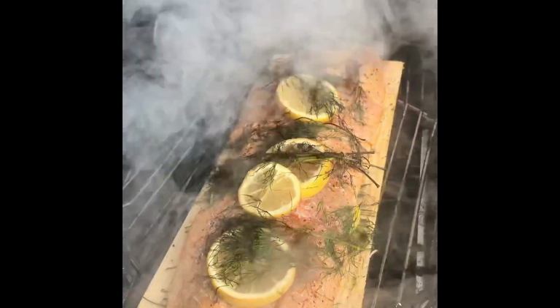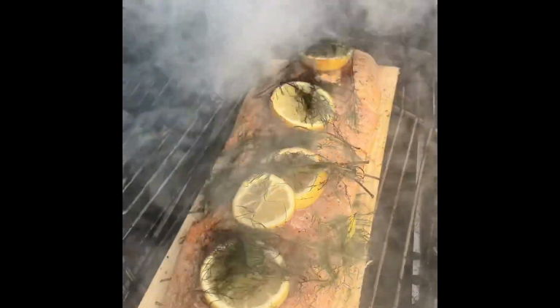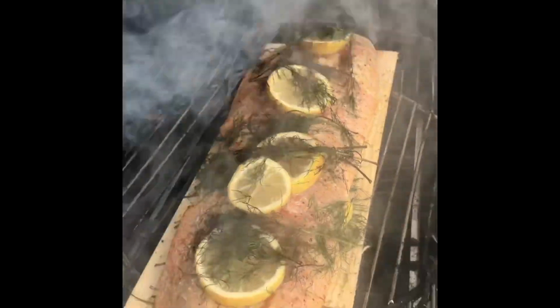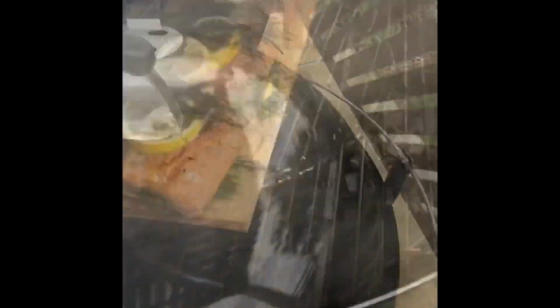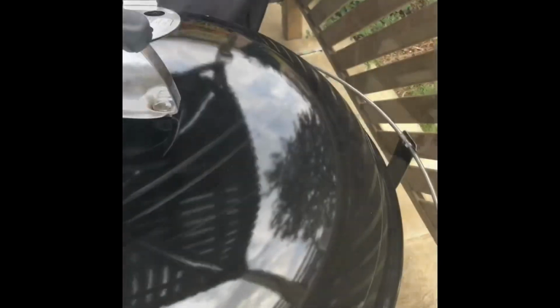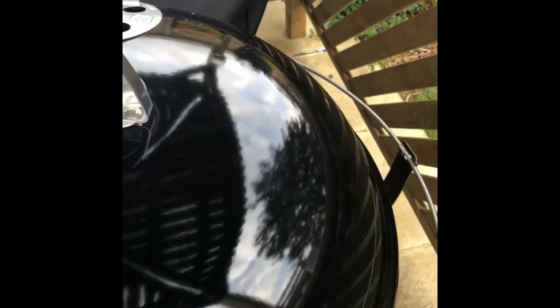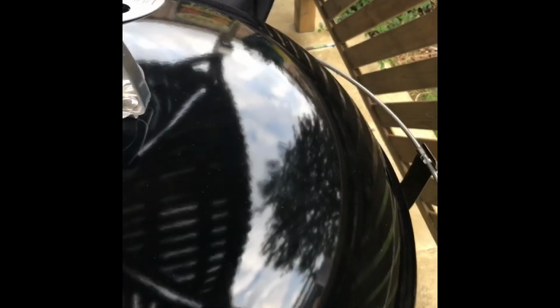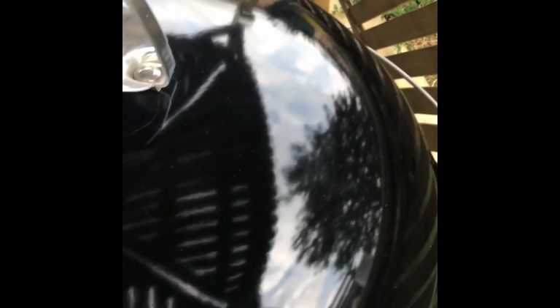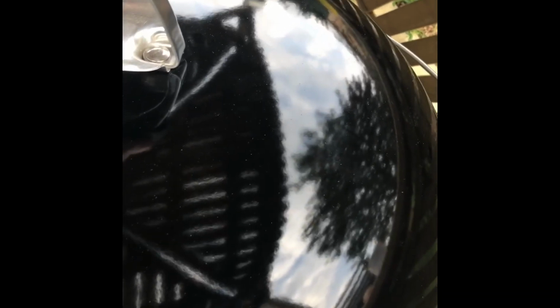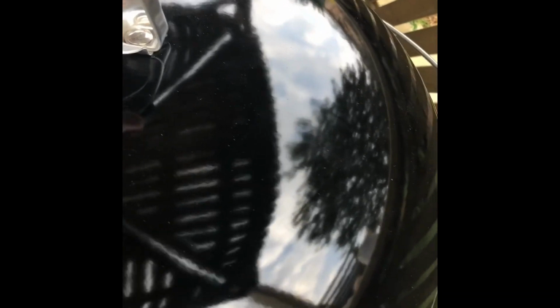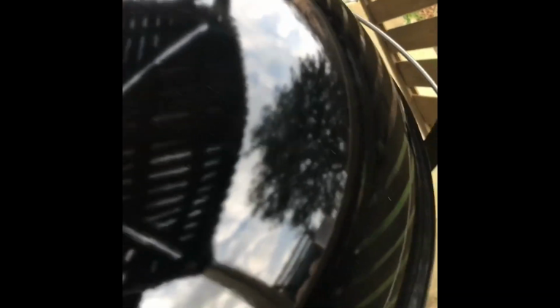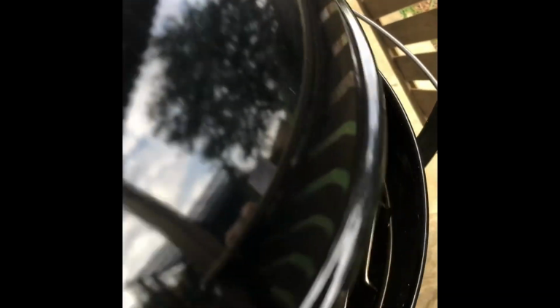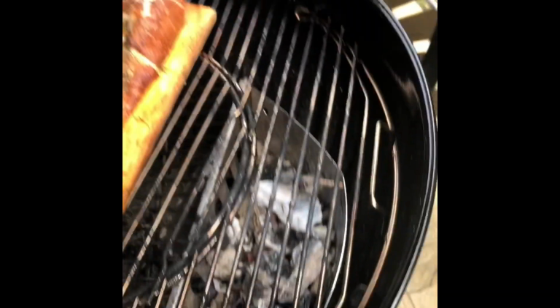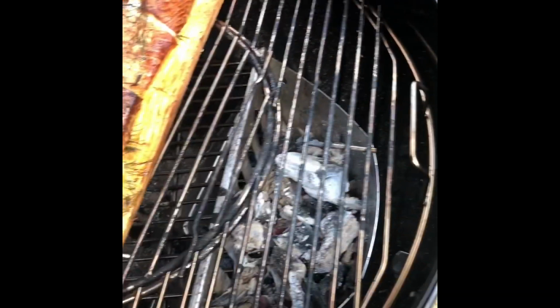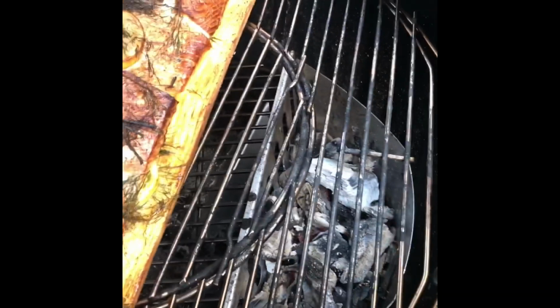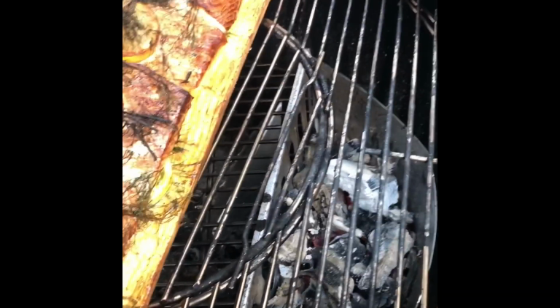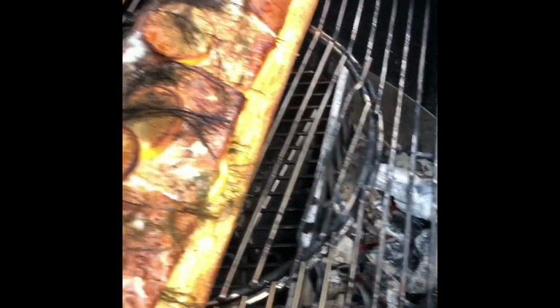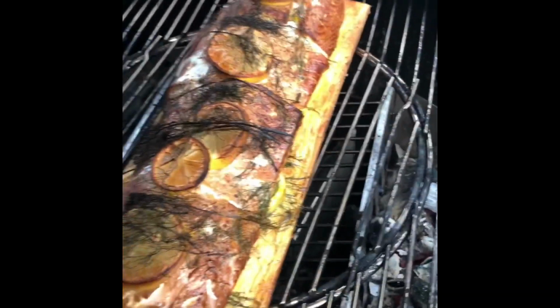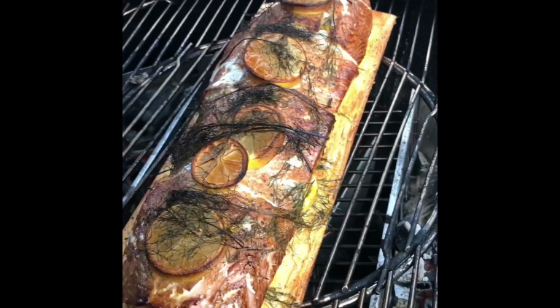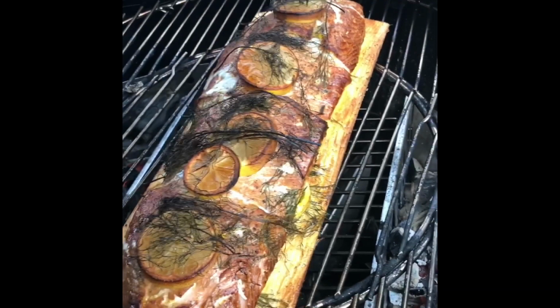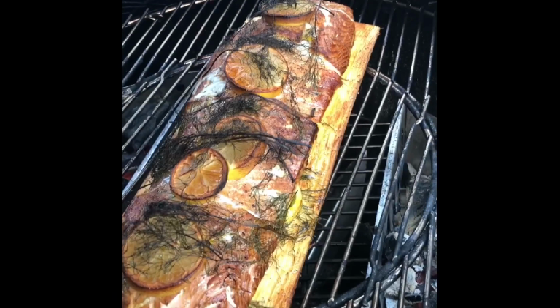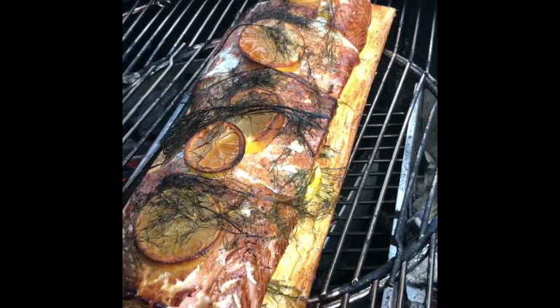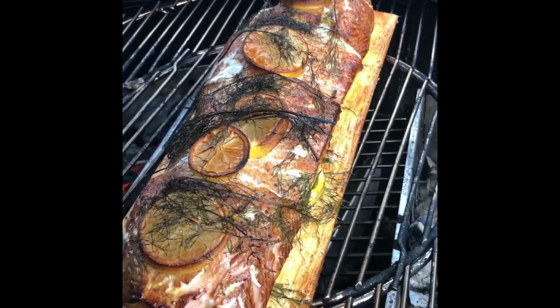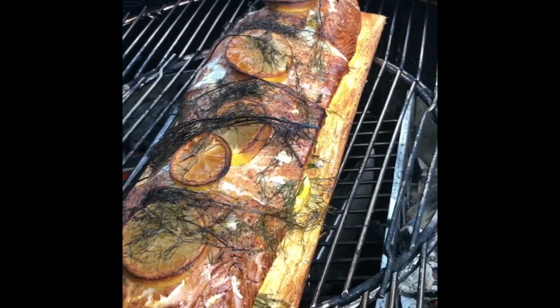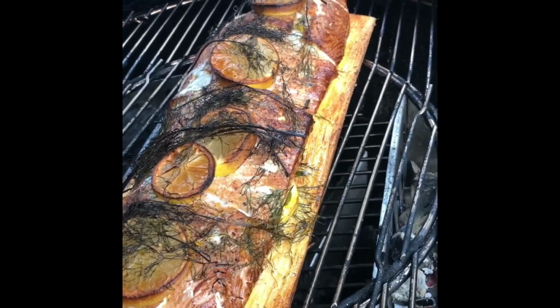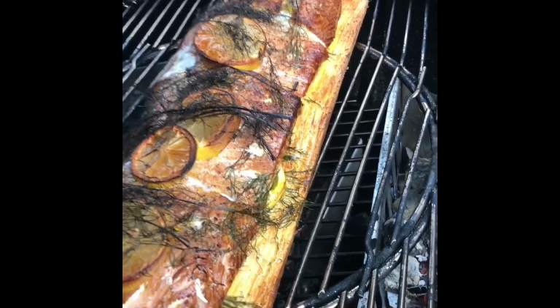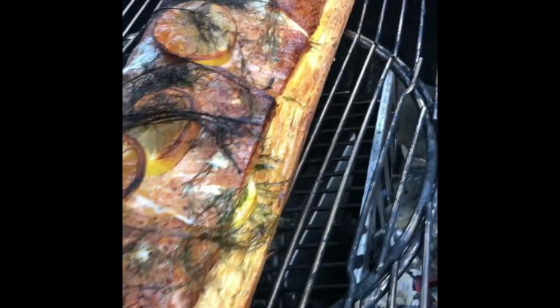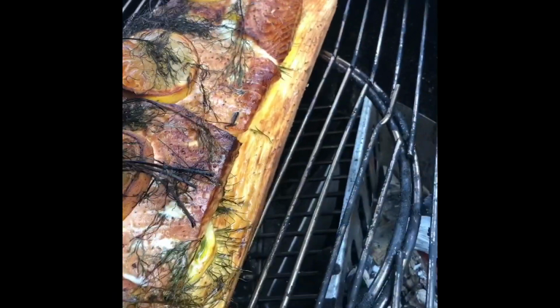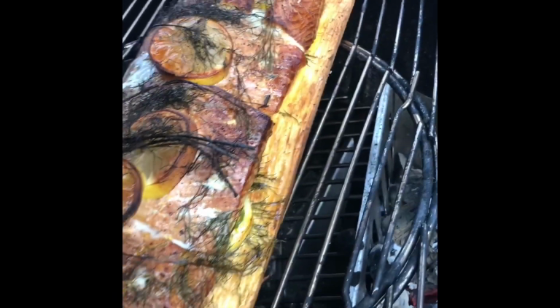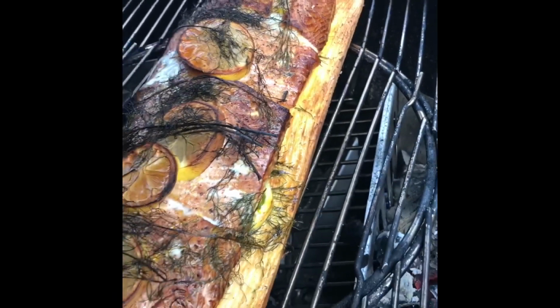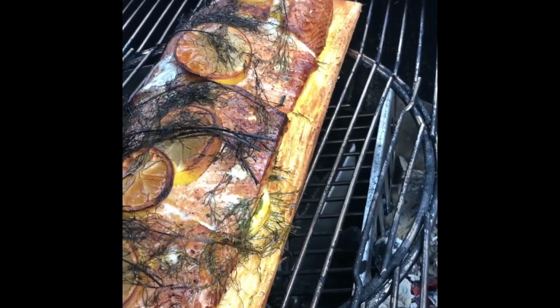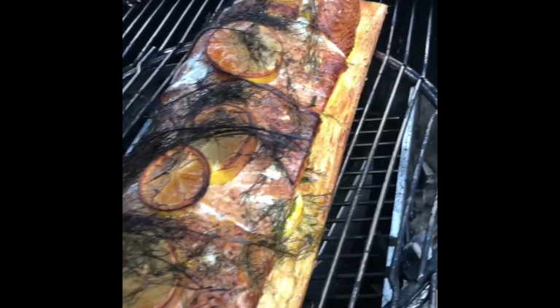Looking good, looking good — it's been about 20 minutes, let's have a look now. Oh, the smoke's calmed down. Oh, it's awesome, I'm really happy with that. The smell is absolutely immense.